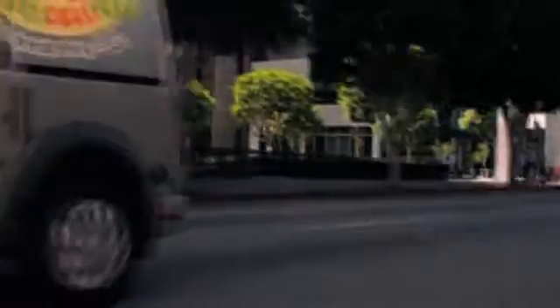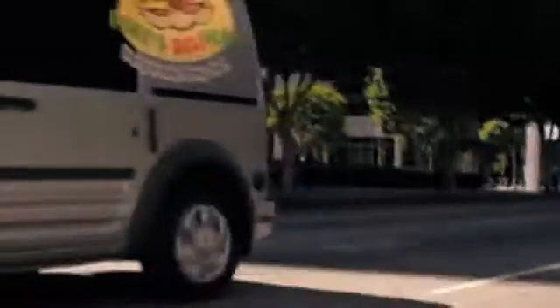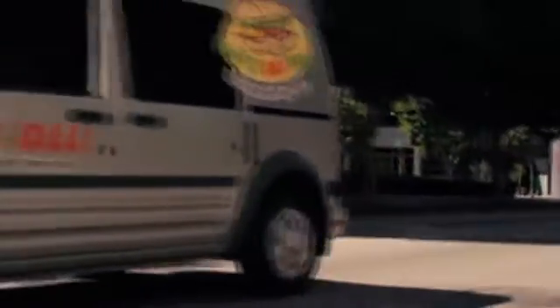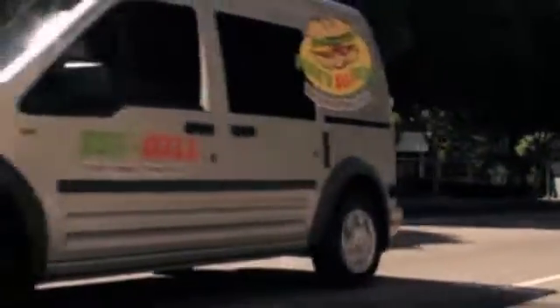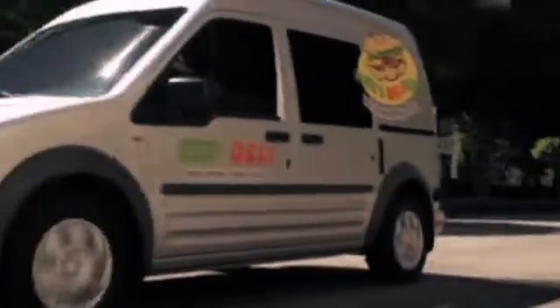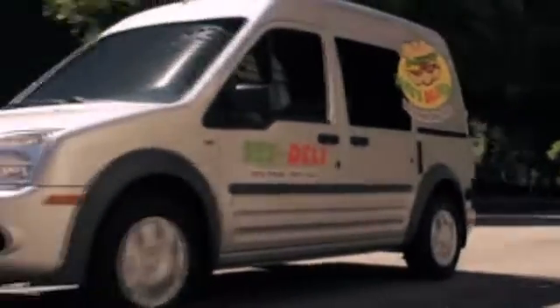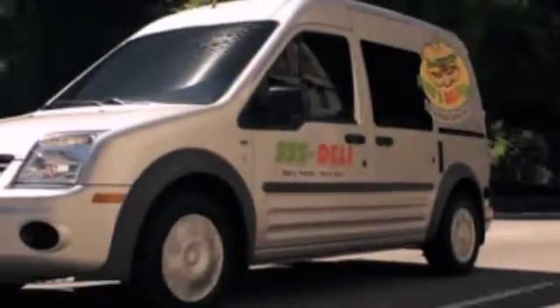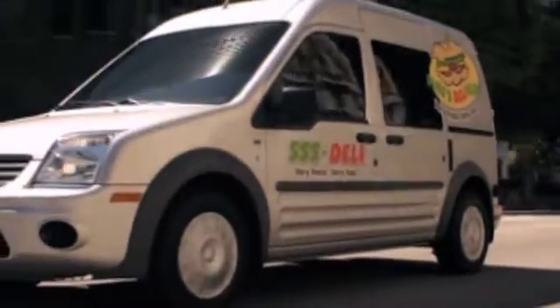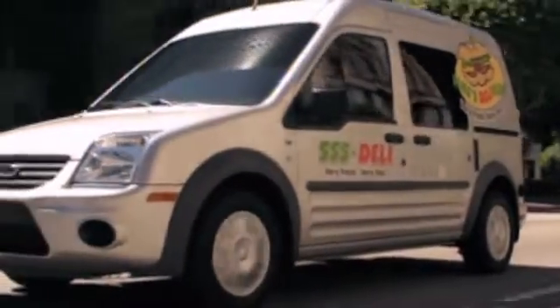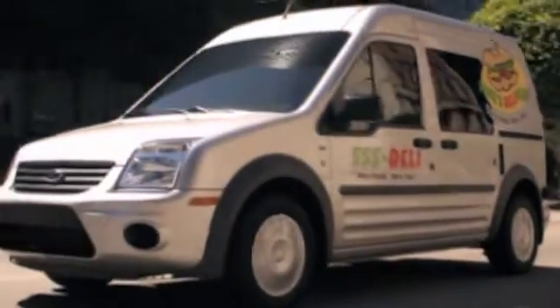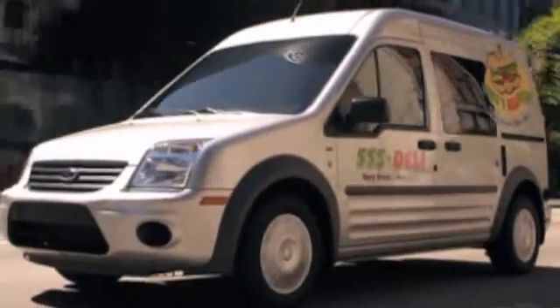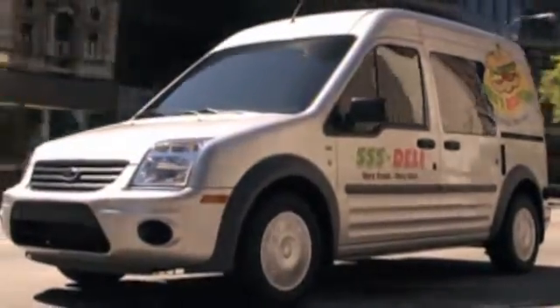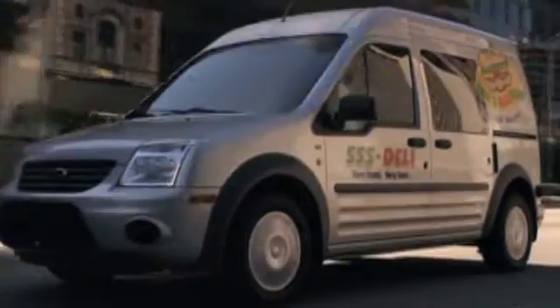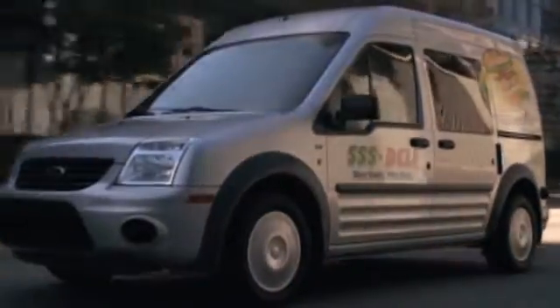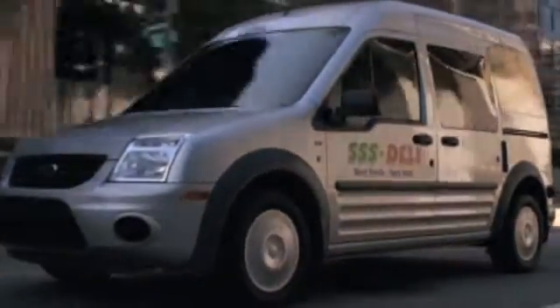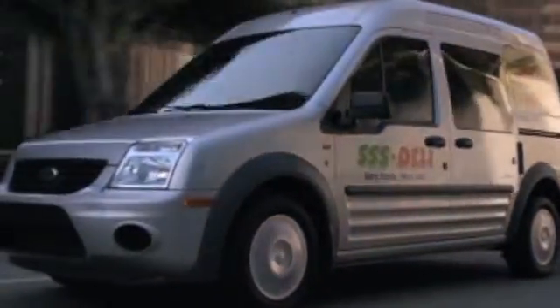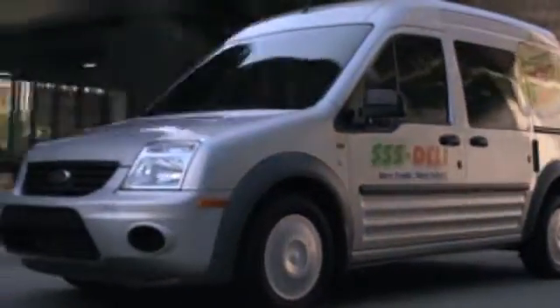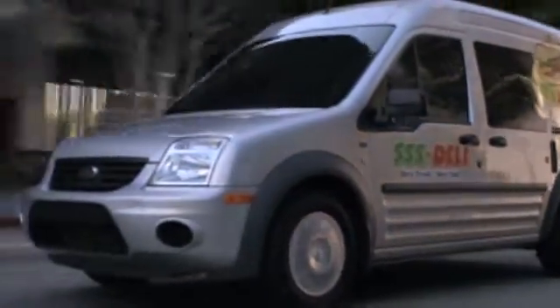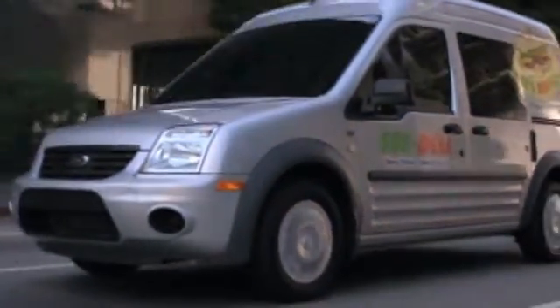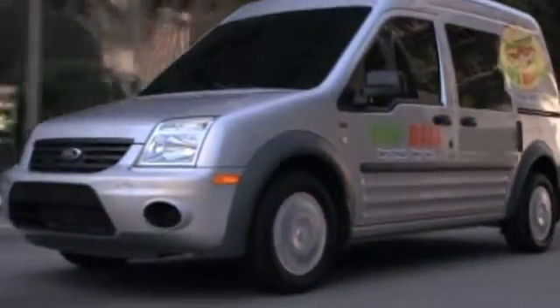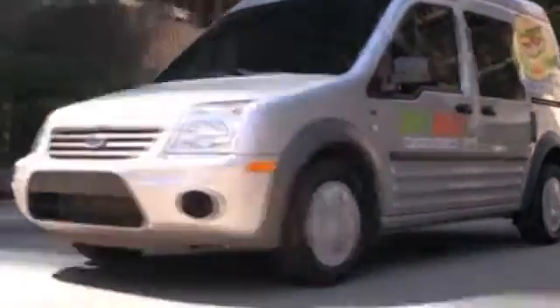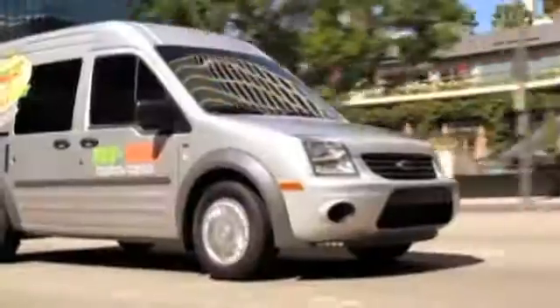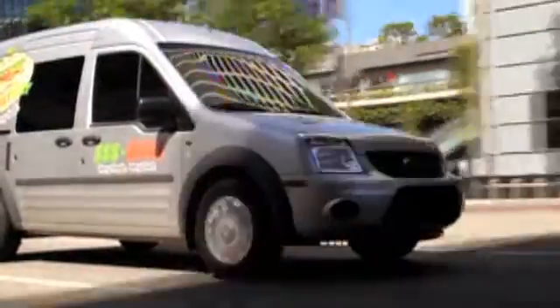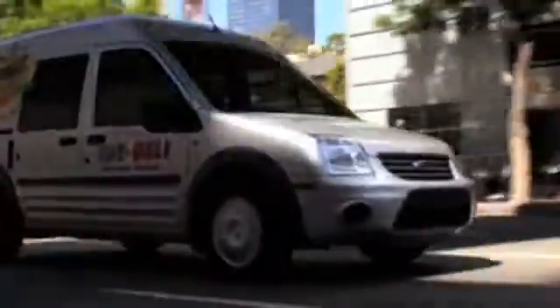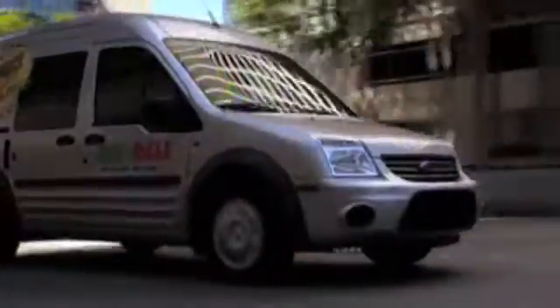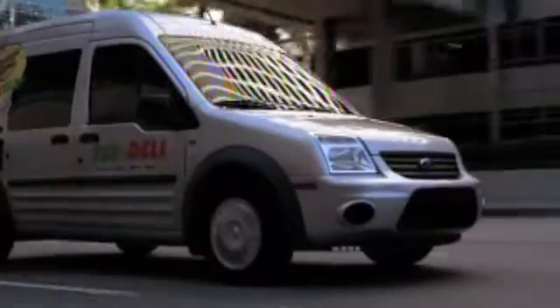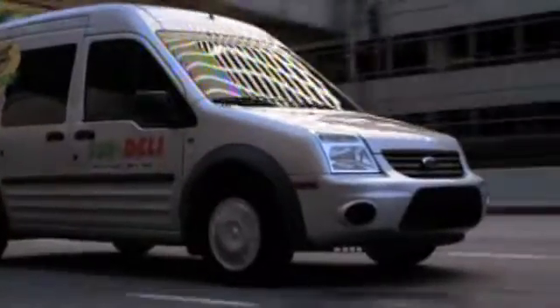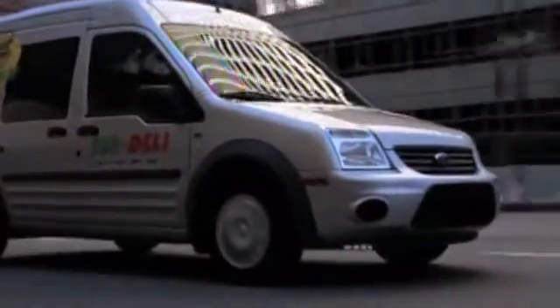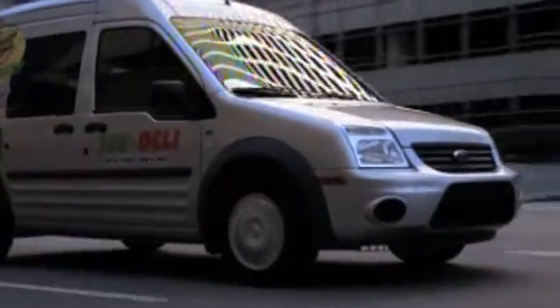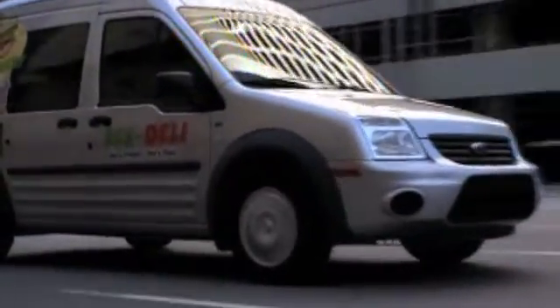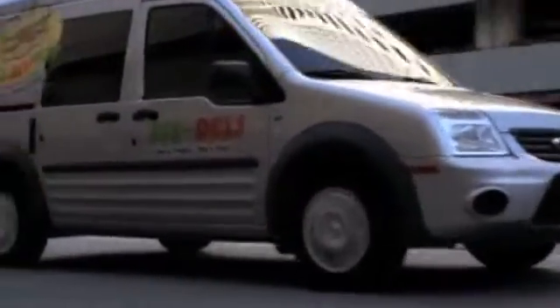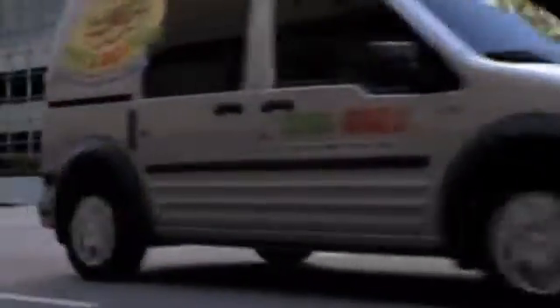Buyers who need a small van for their business know the all-new Ford Transit Connect is the right choice. The Transit Connect's fuel-efficient engine and innovative body style give you space and utility at an affordable price.